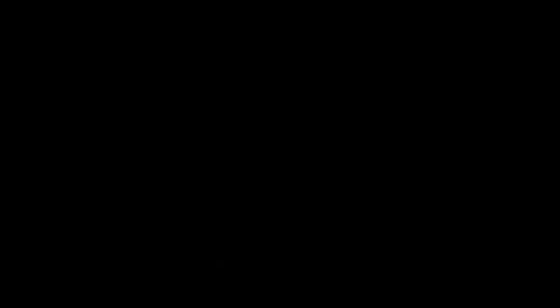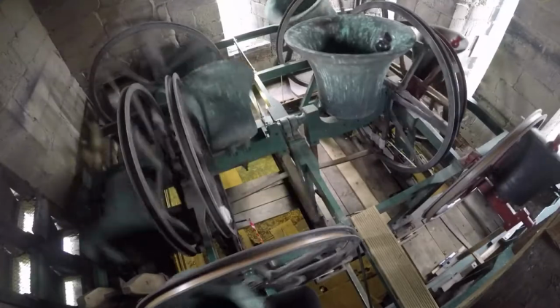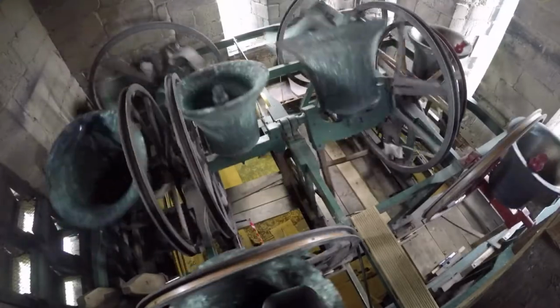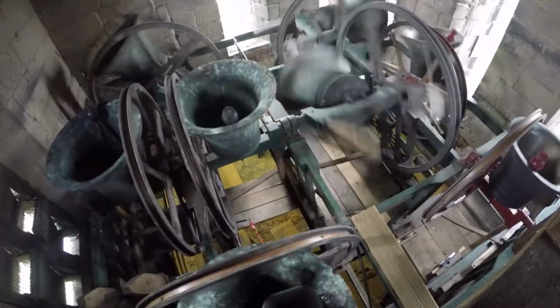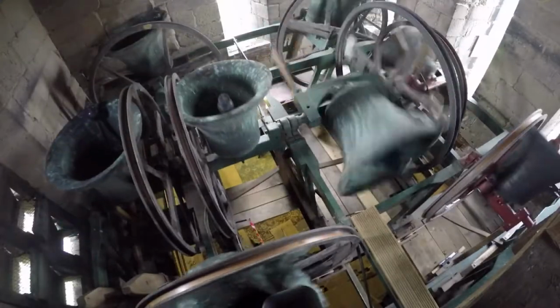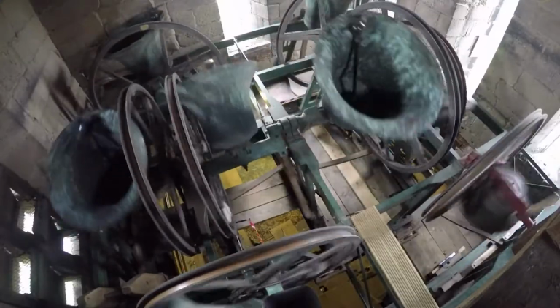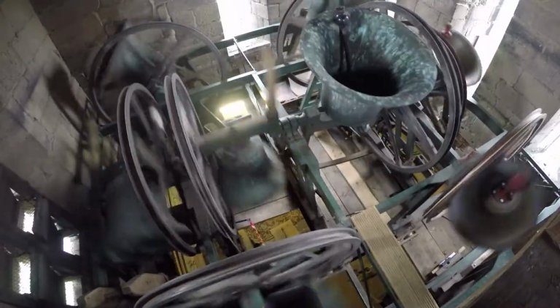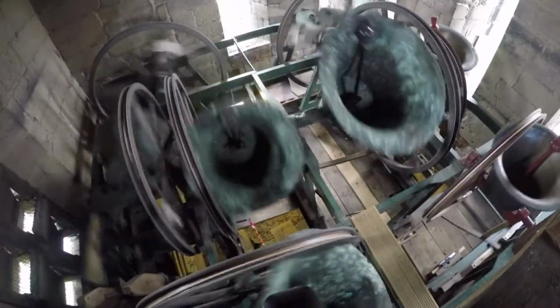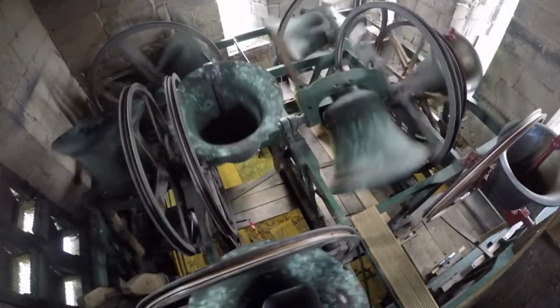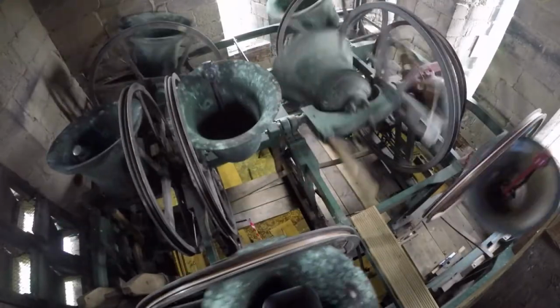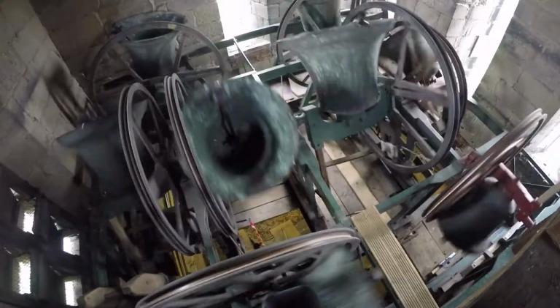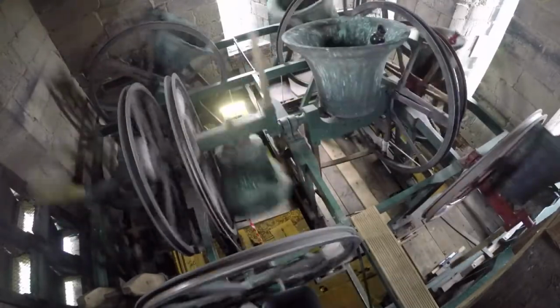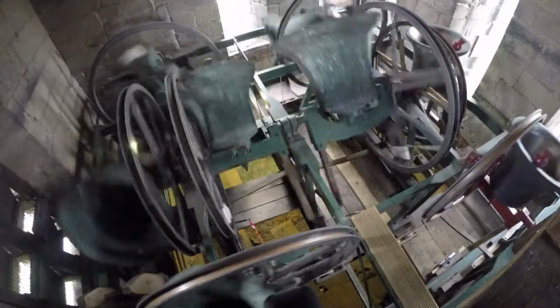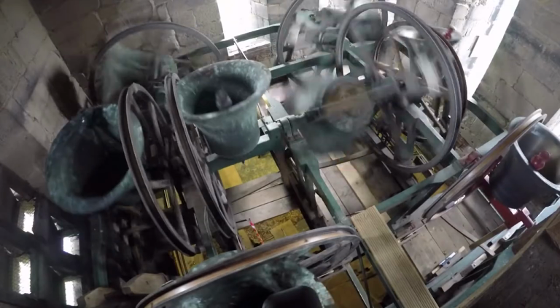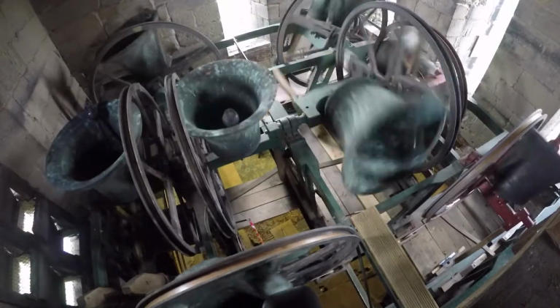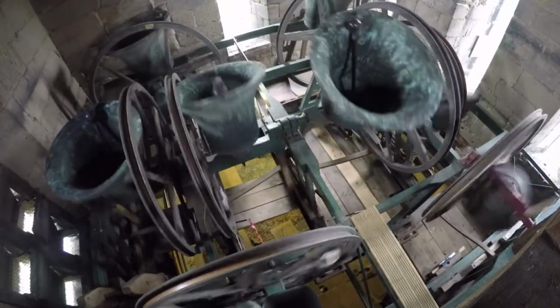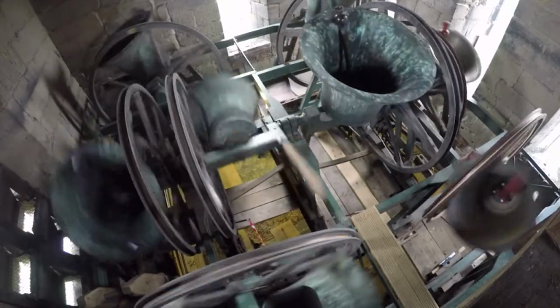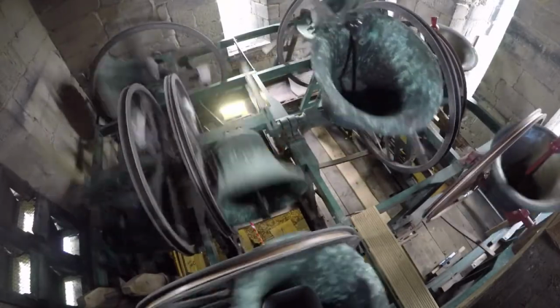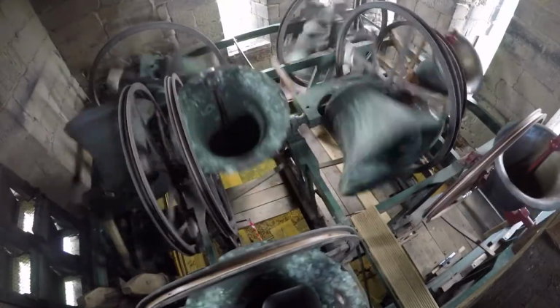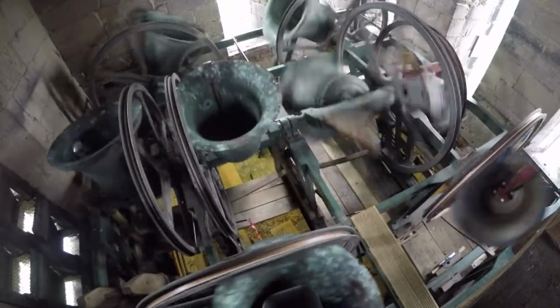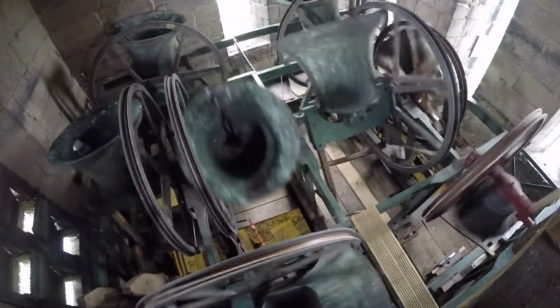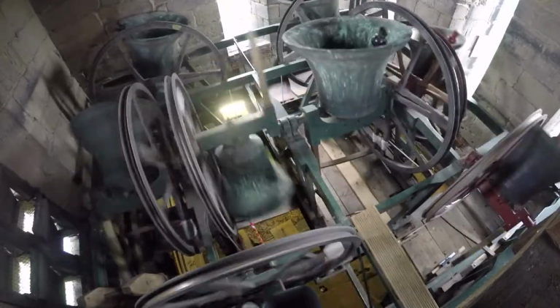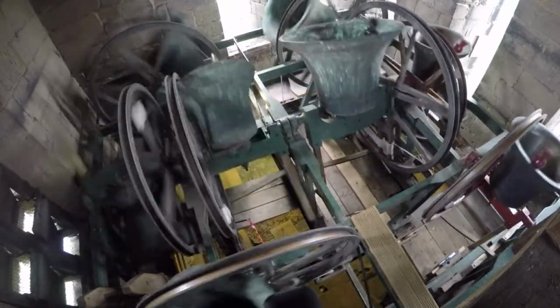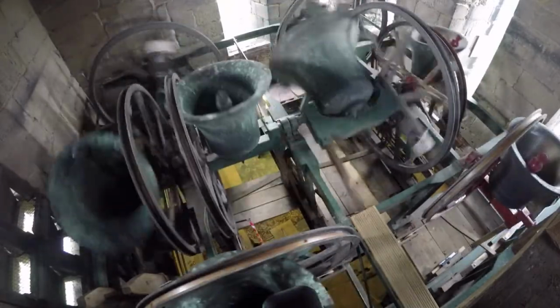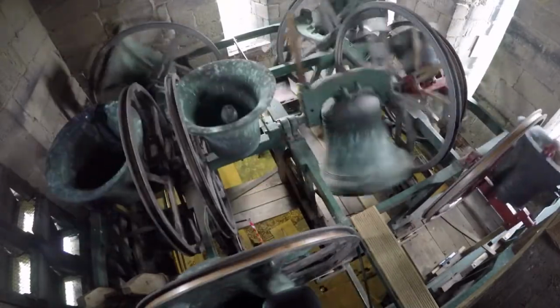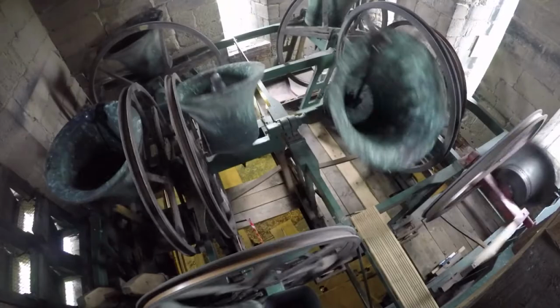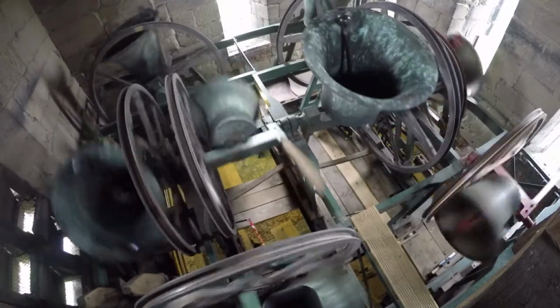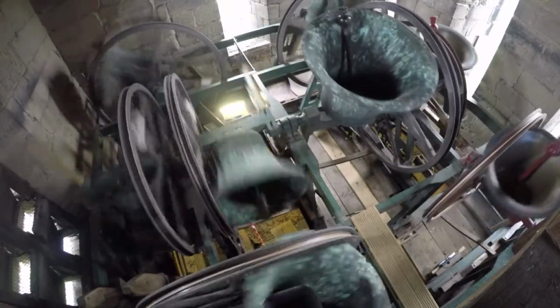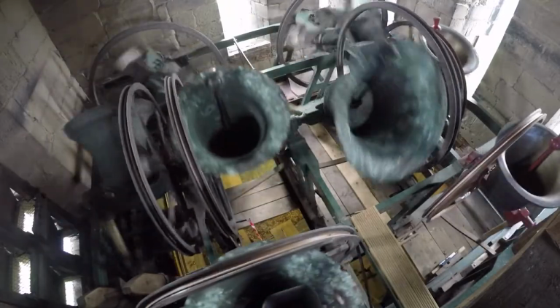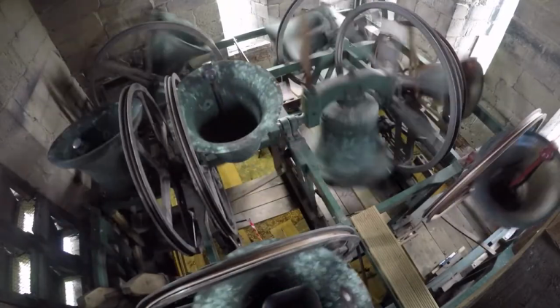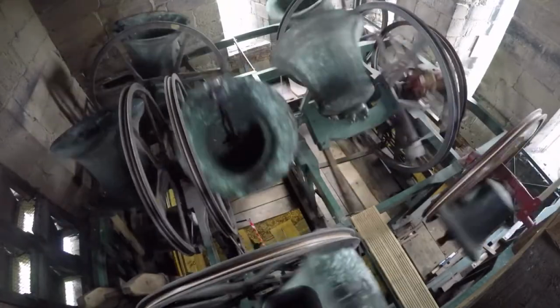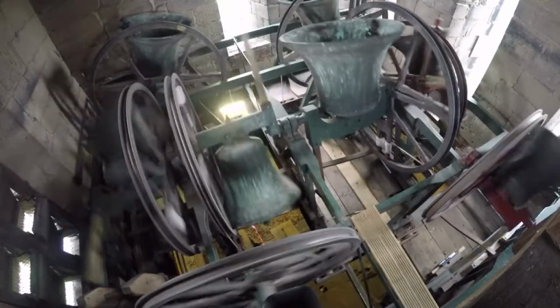The third way of ringing is peel ringing. This can take up to three or four hours for one peel — ringing every combination of changes that you can with the number of bells that you have.